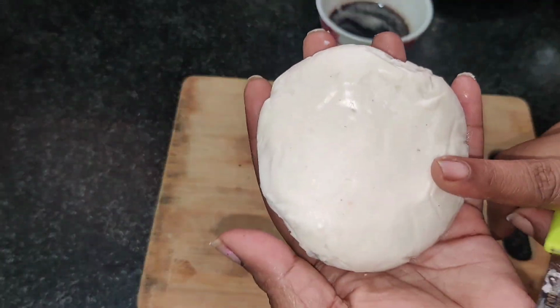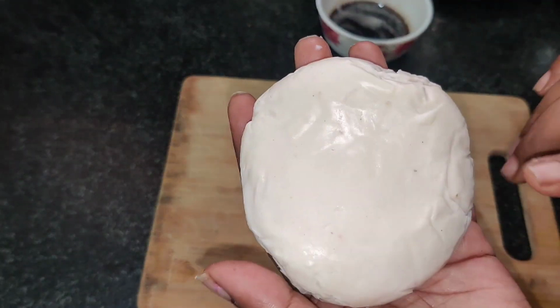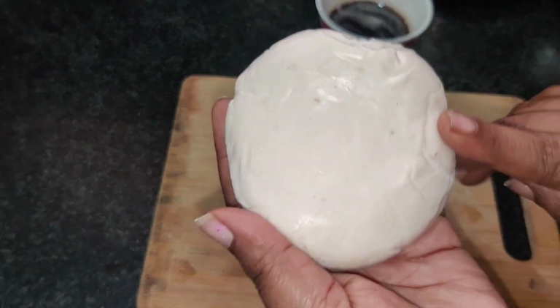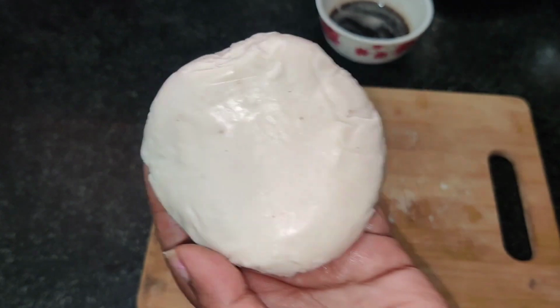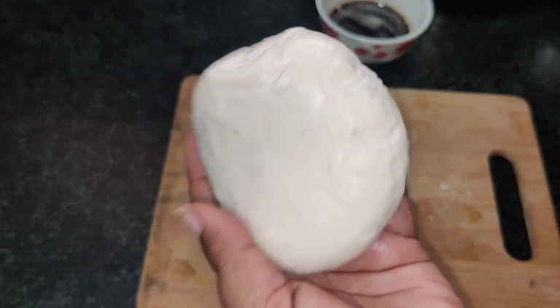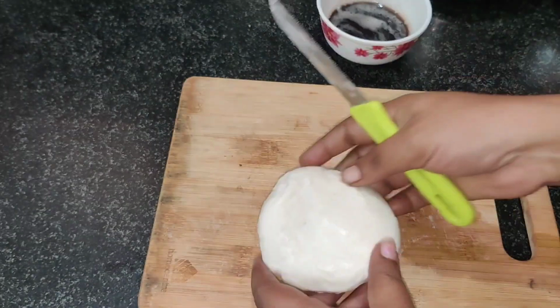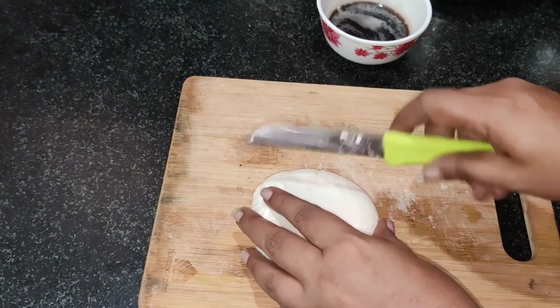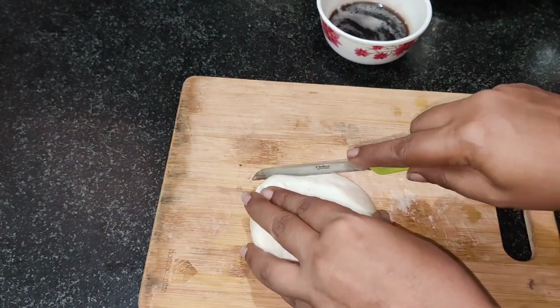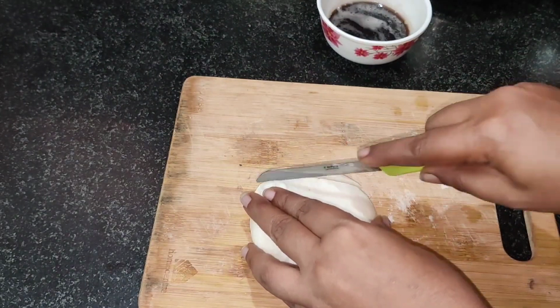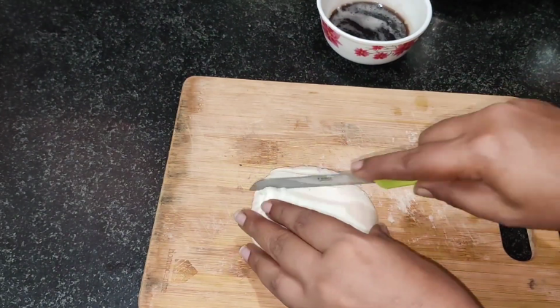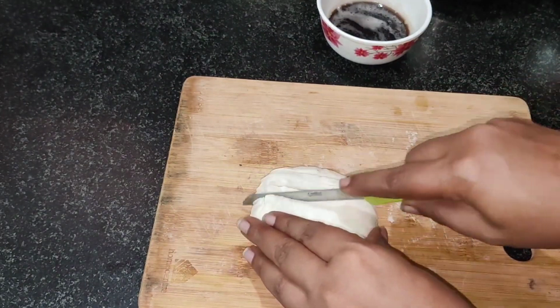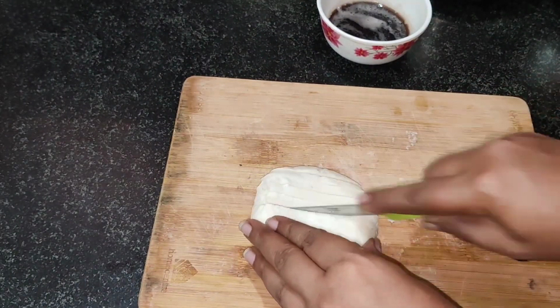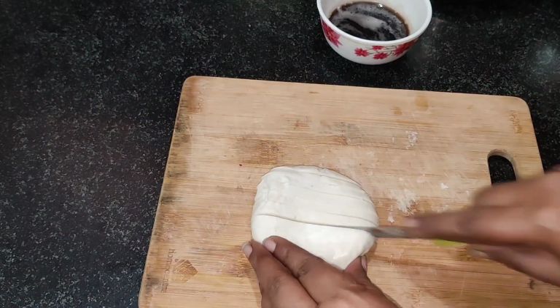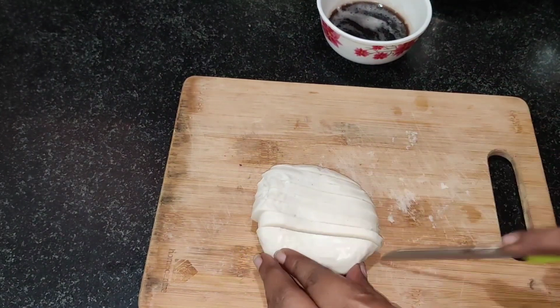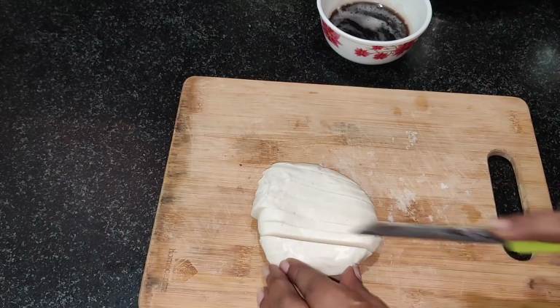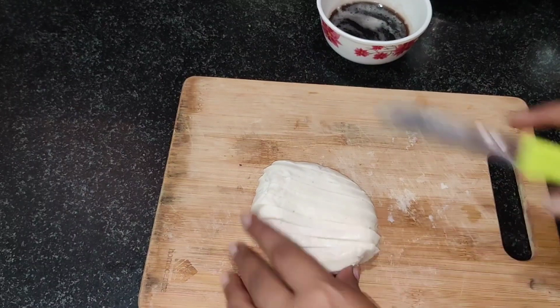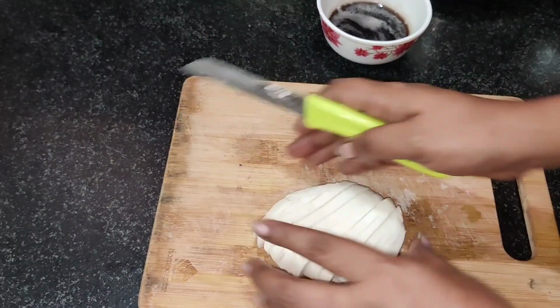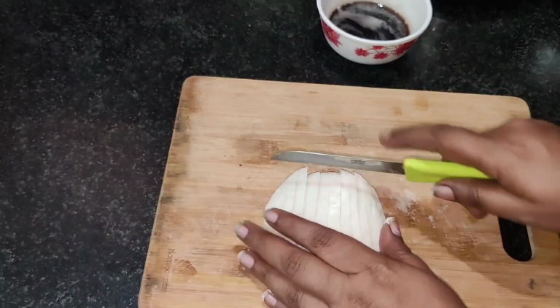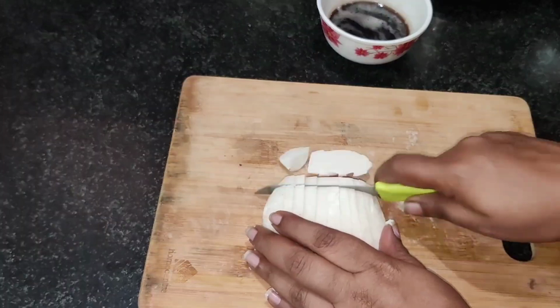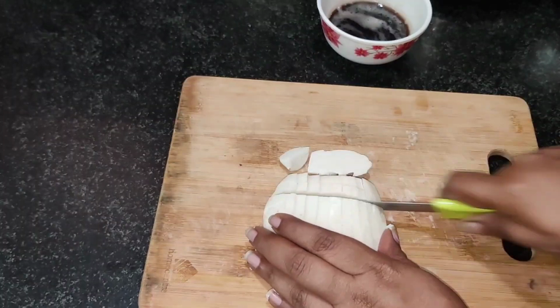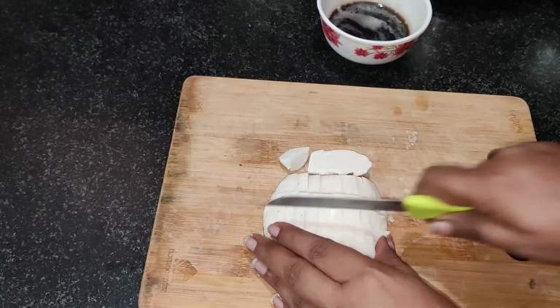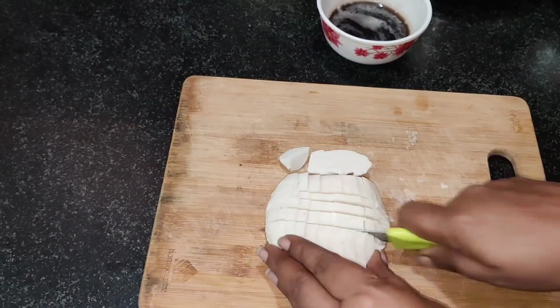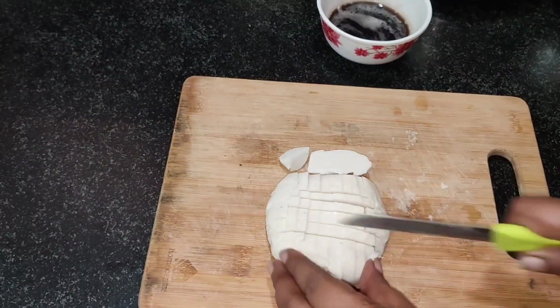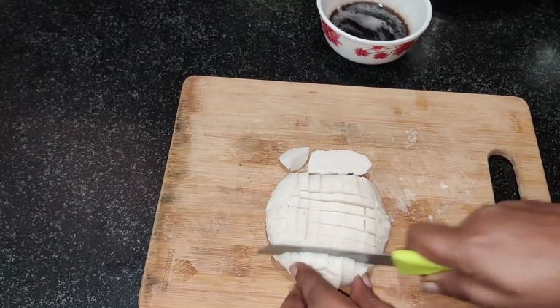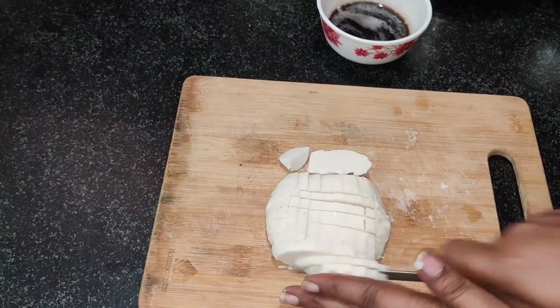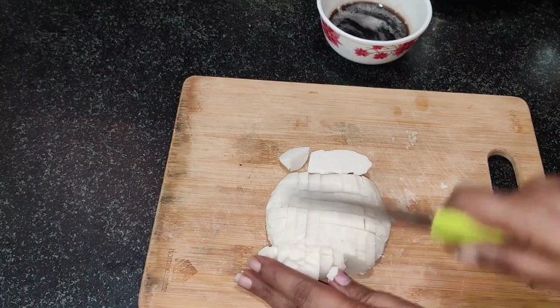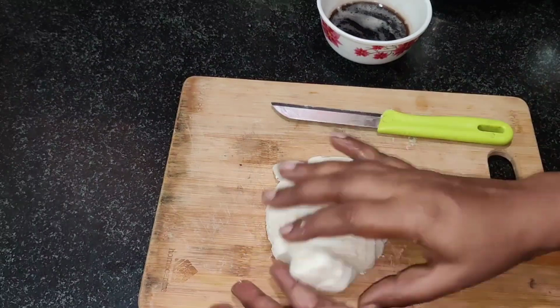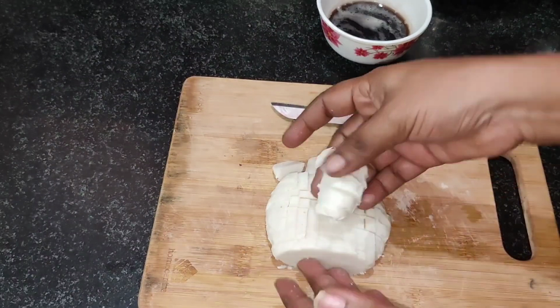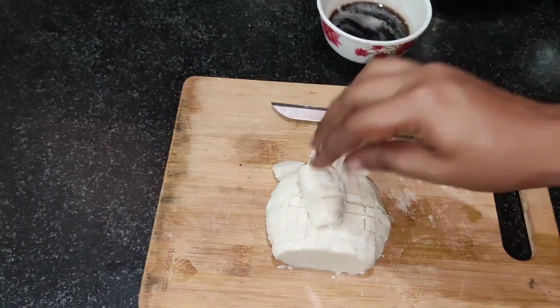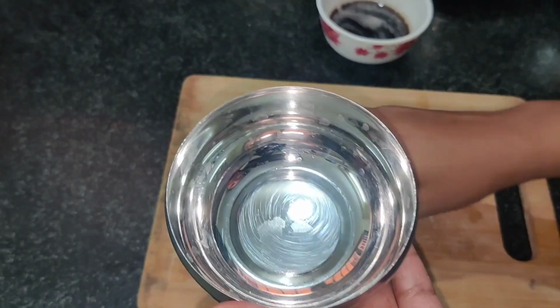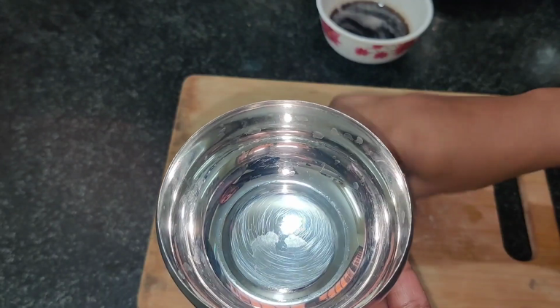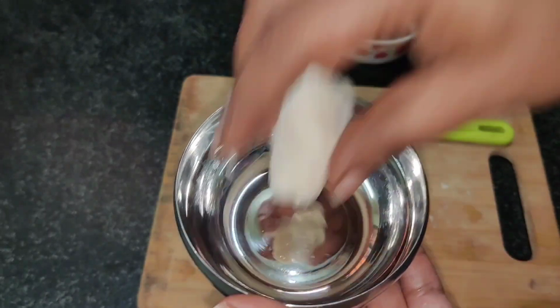So, I have soap and I will make this soap. I have a soap base and it is available on Amazon — I will put the link in the description.